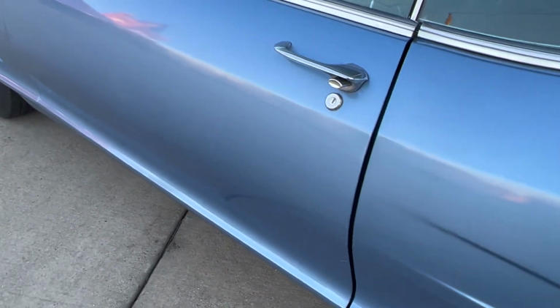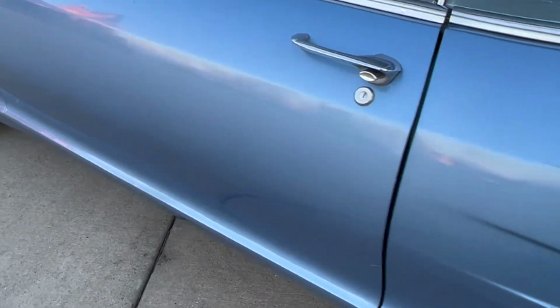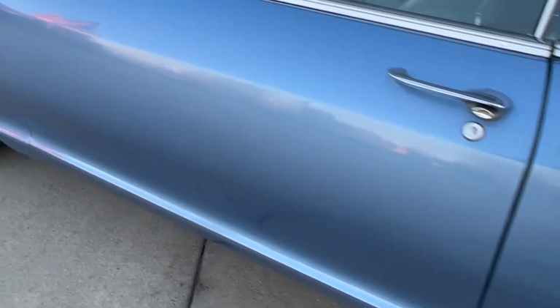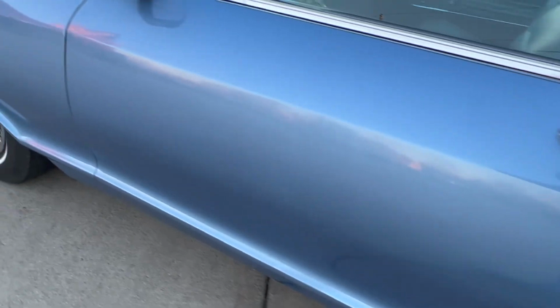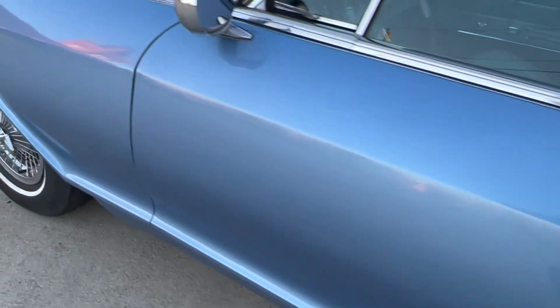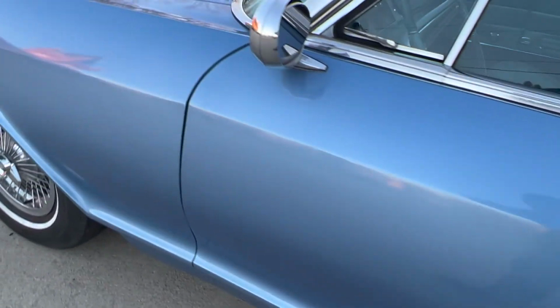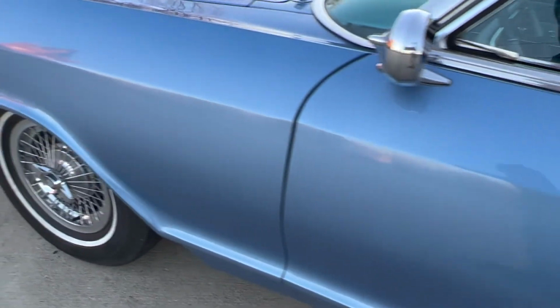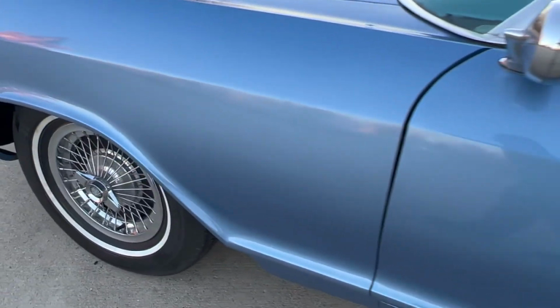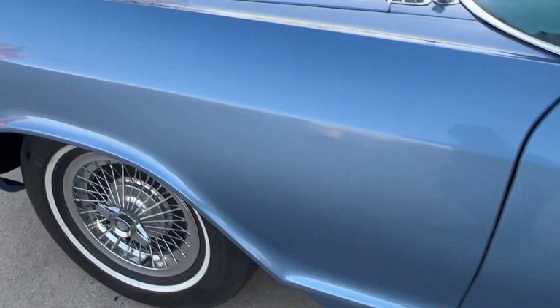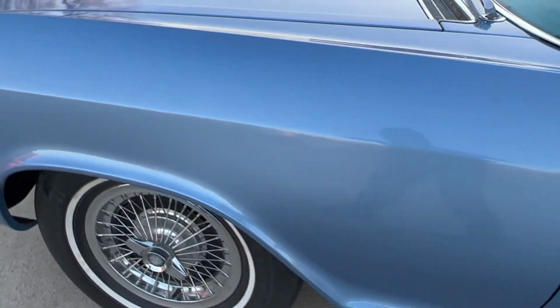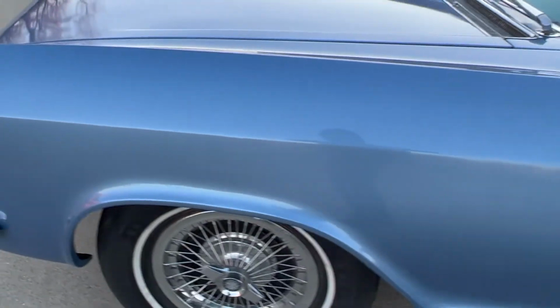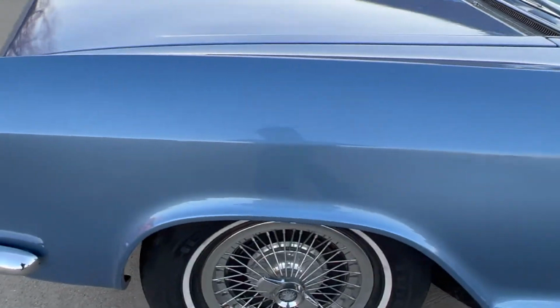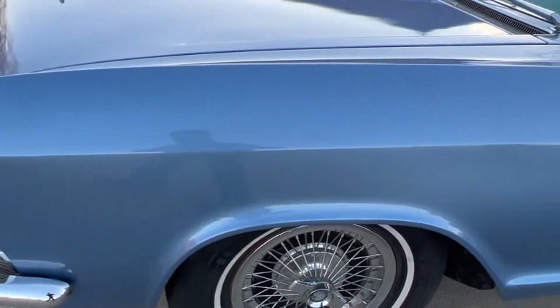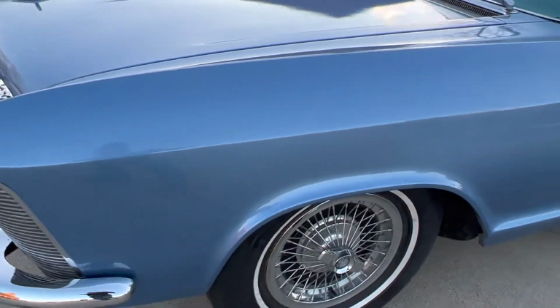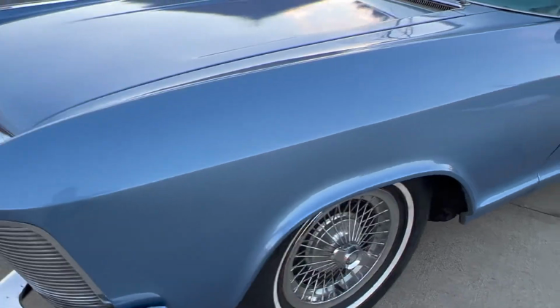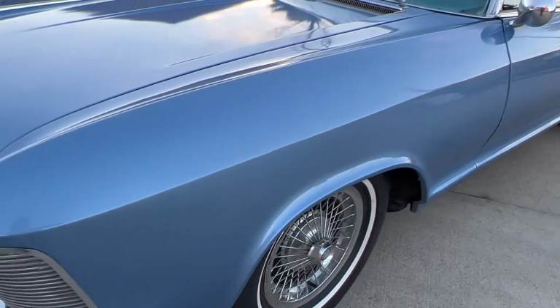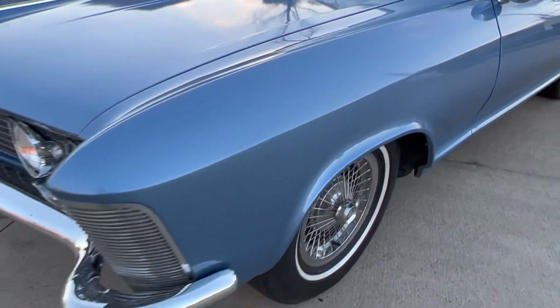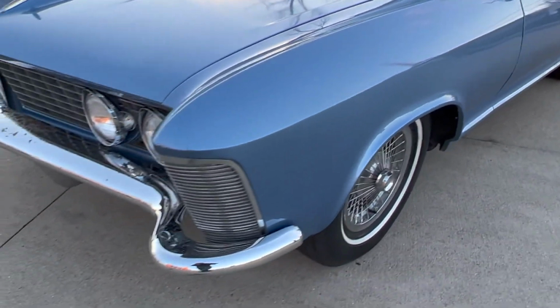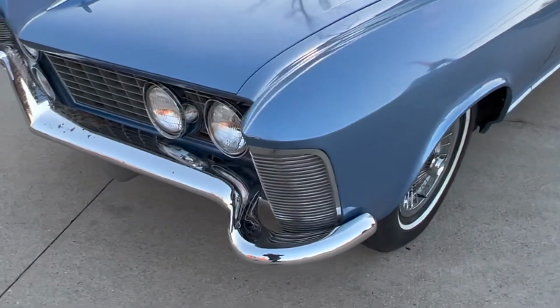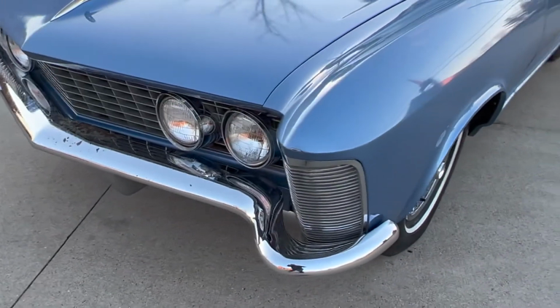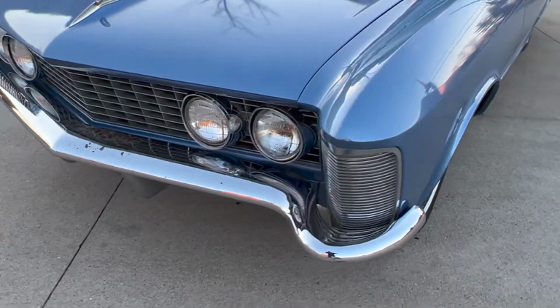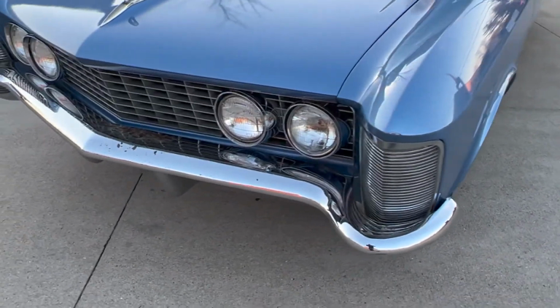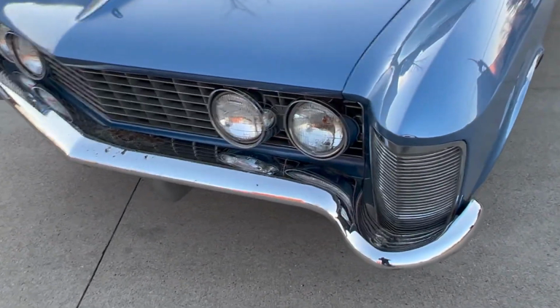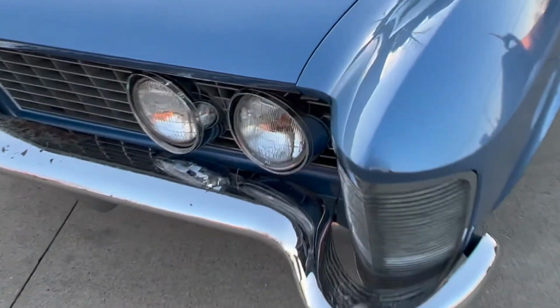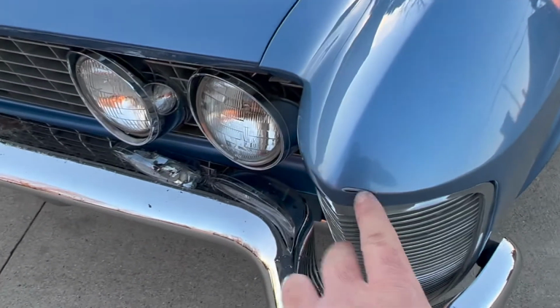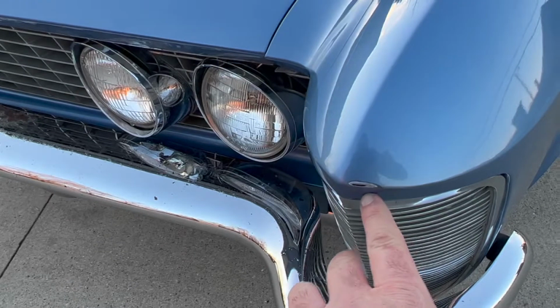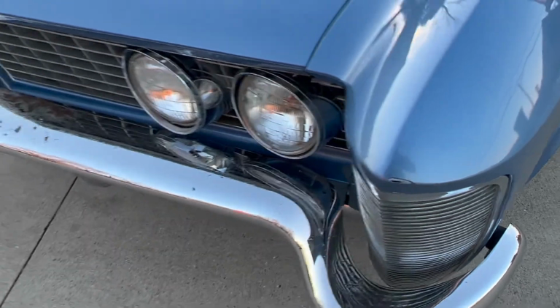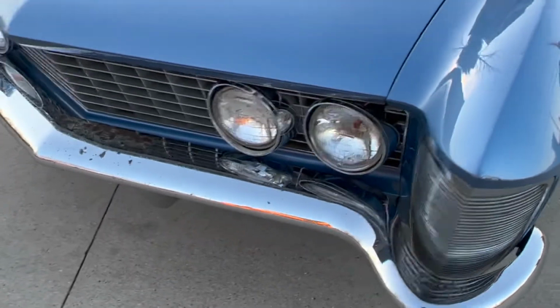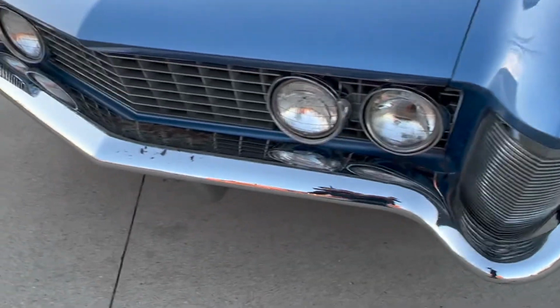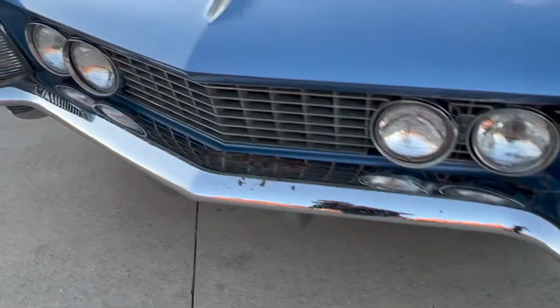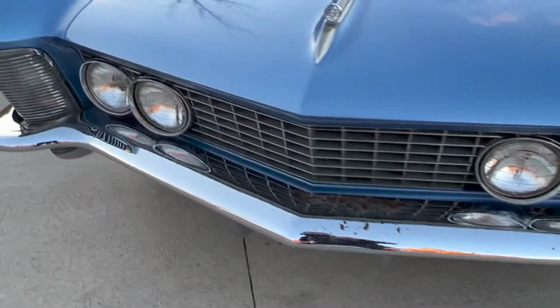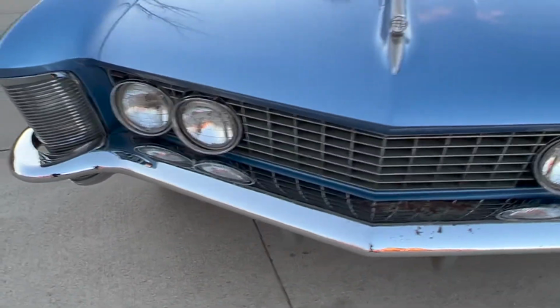The odometer is off a little bit. It's going to need a front bumper.